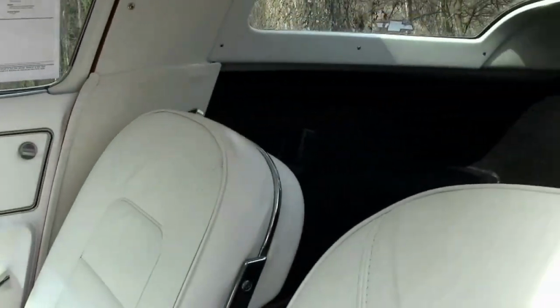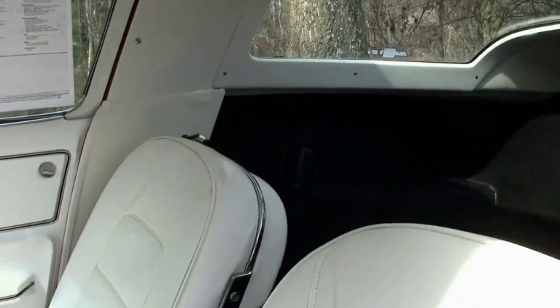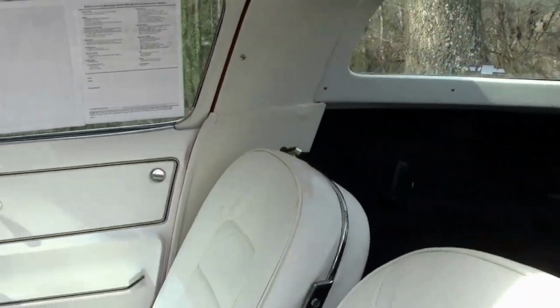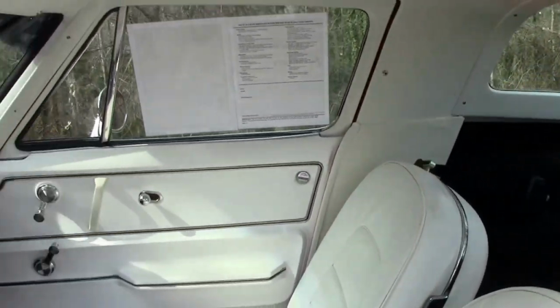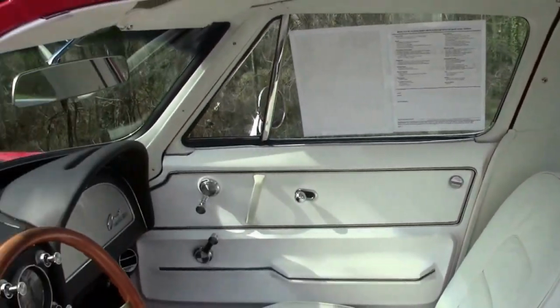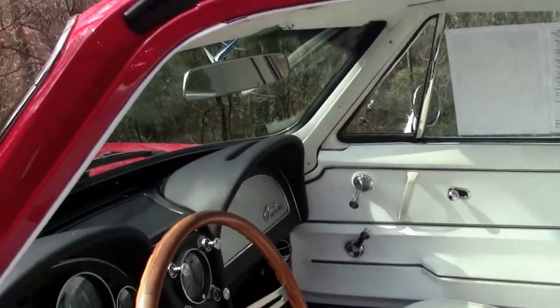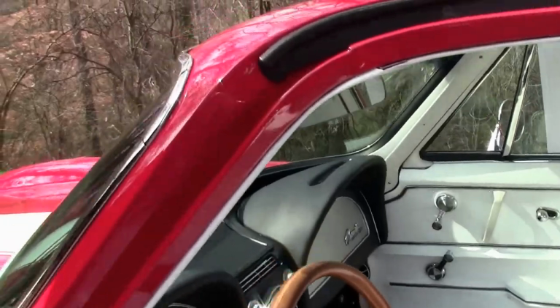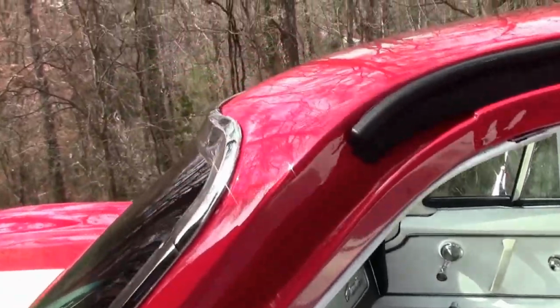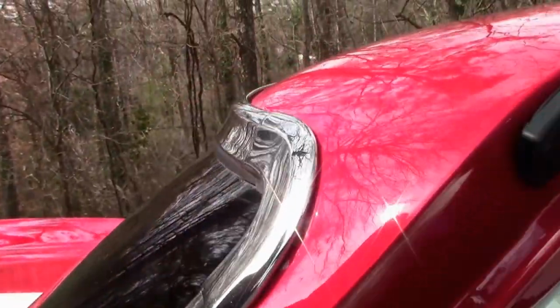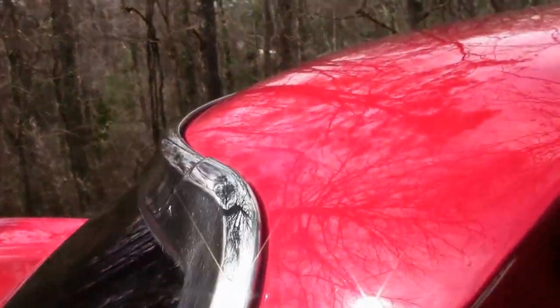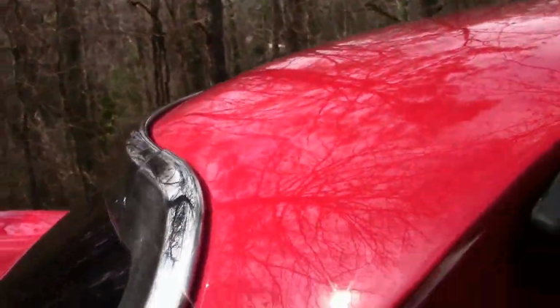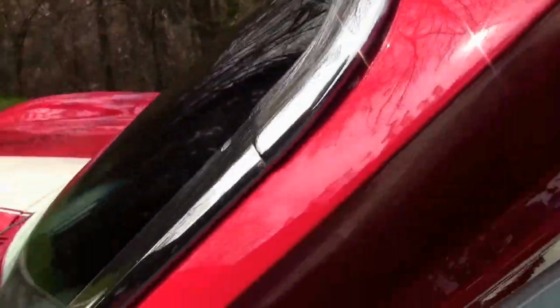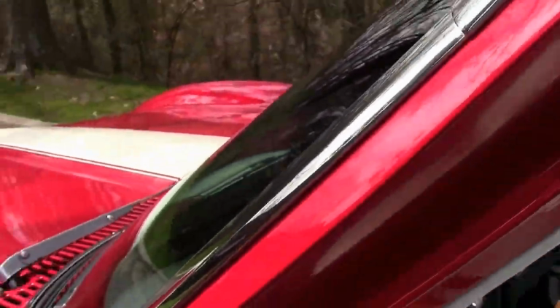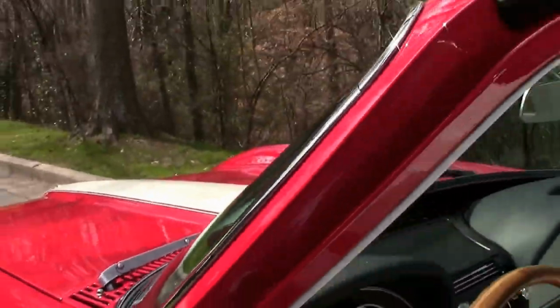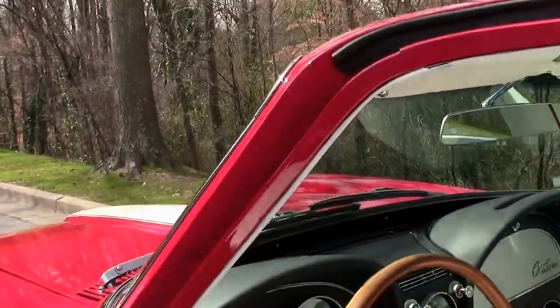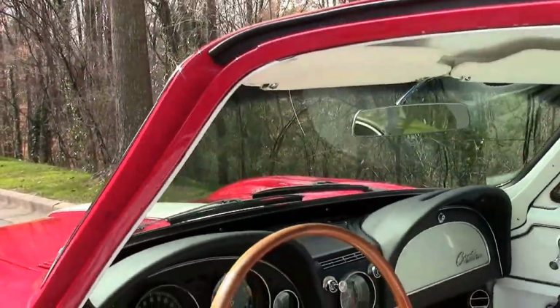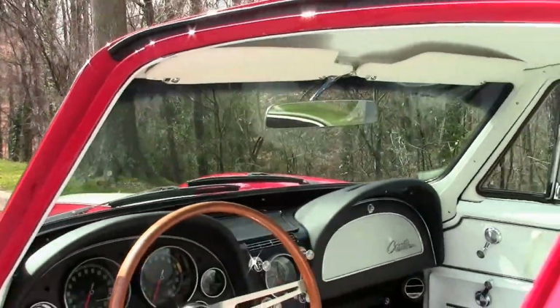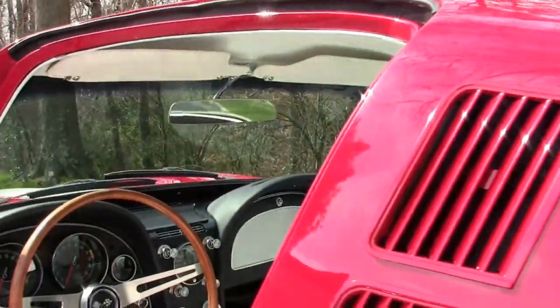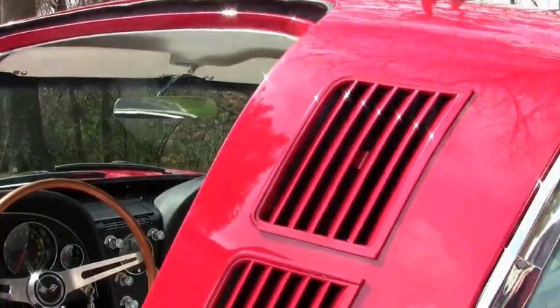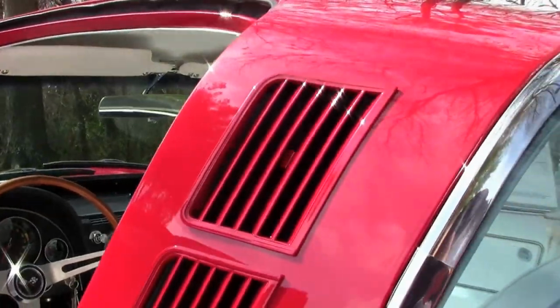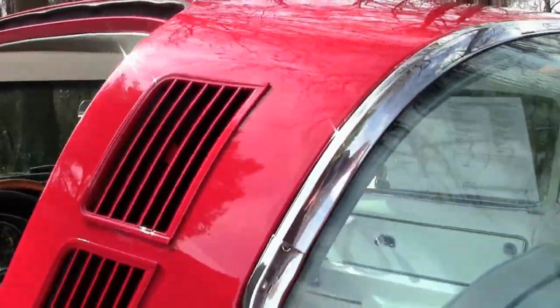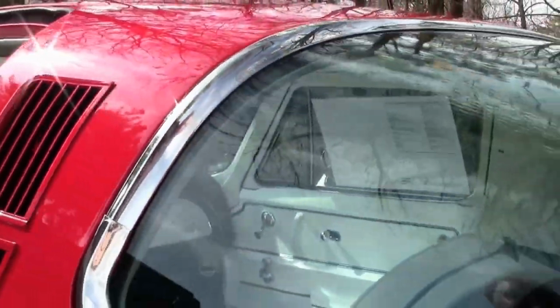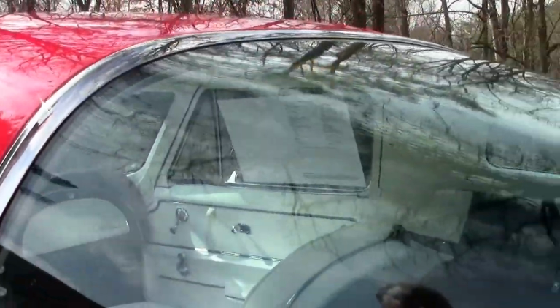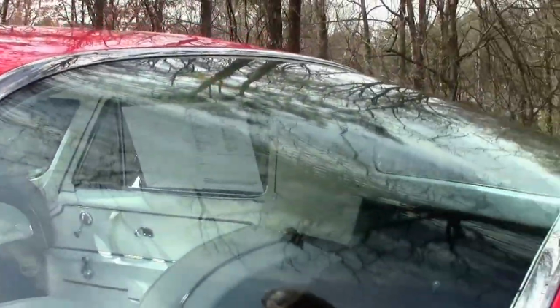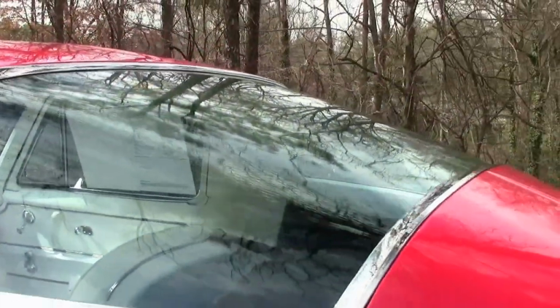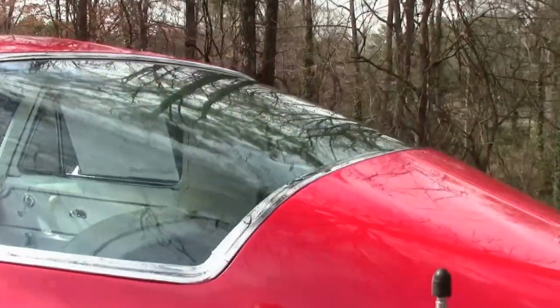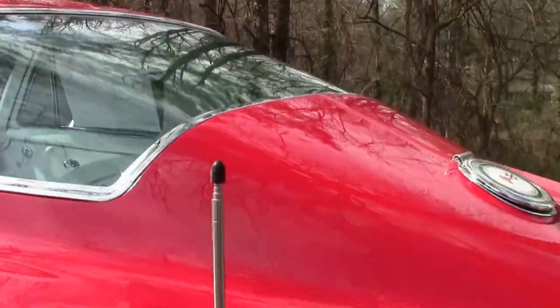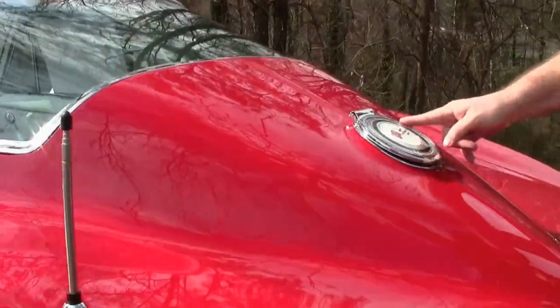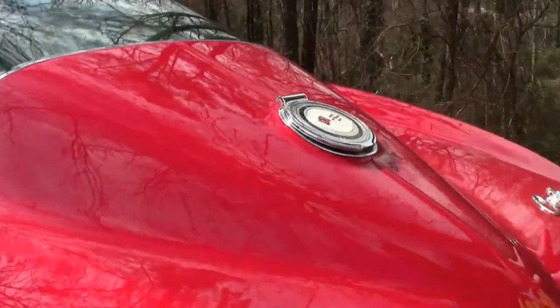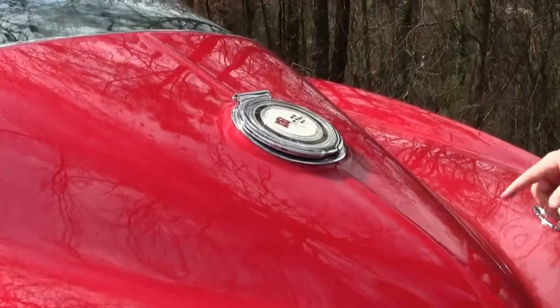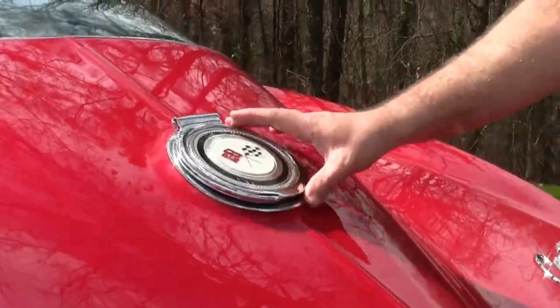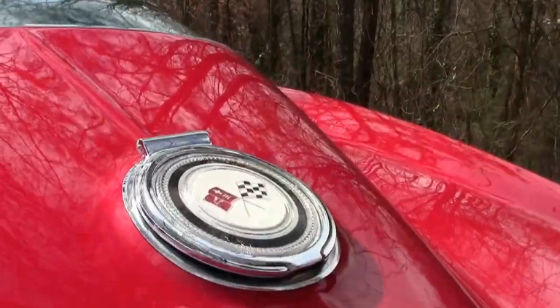All the bright work around the windows and such is in very, very good shape as well, and the emblems and the gas cap all just shine.